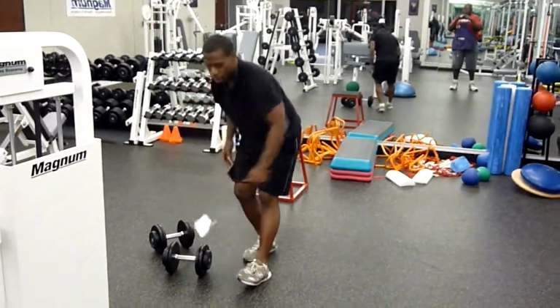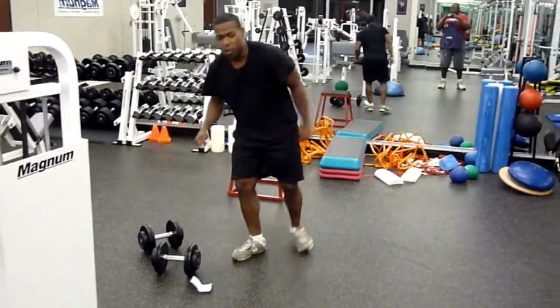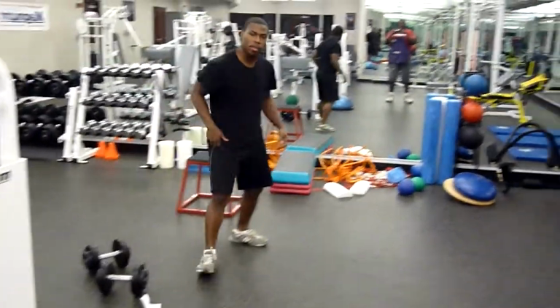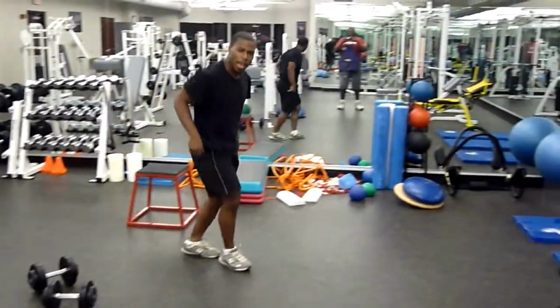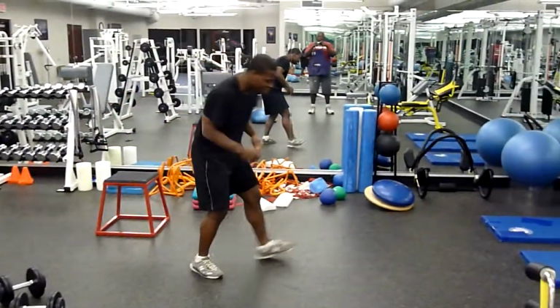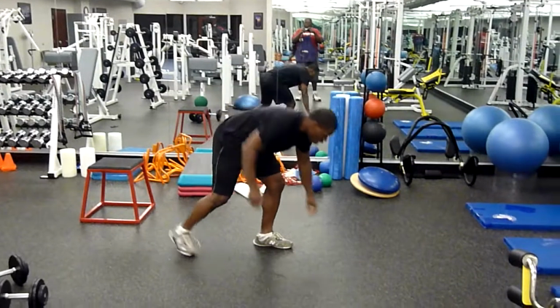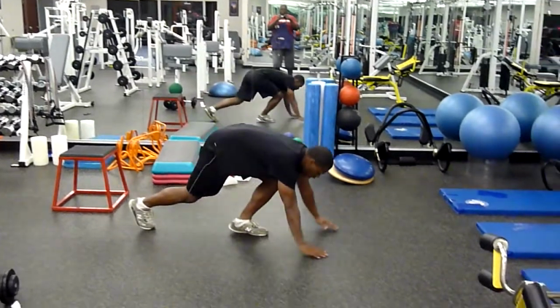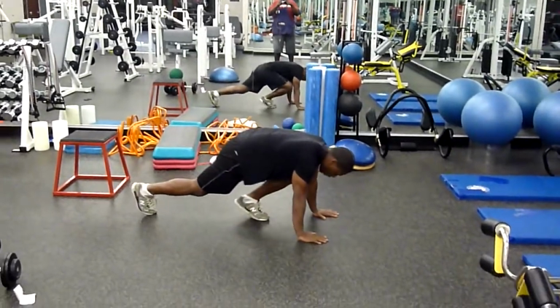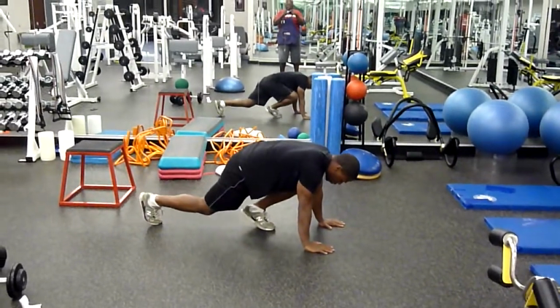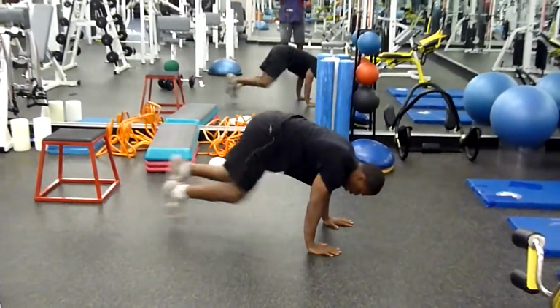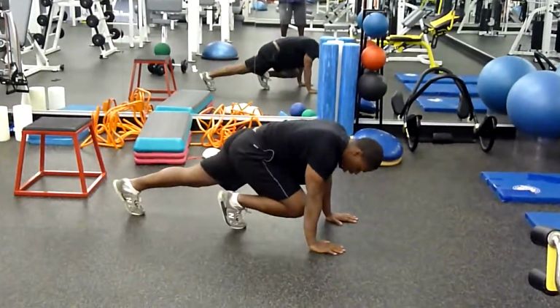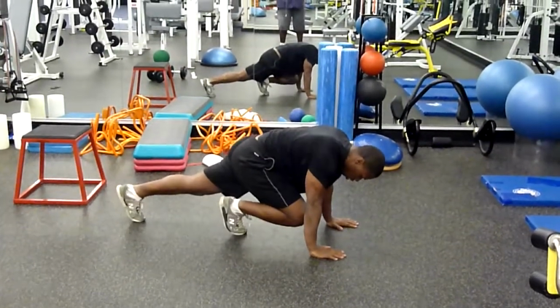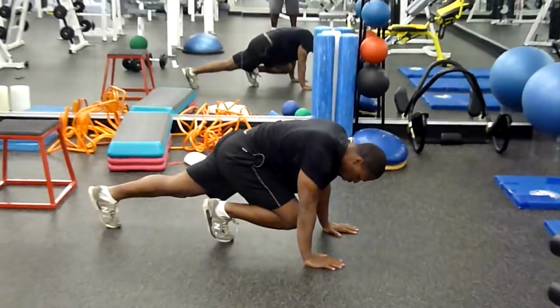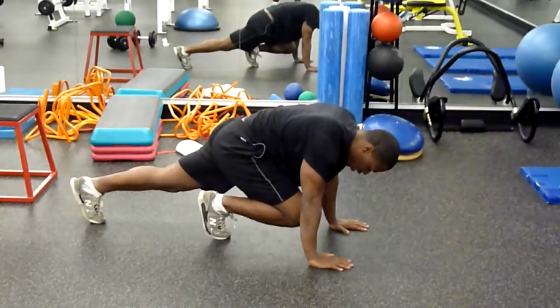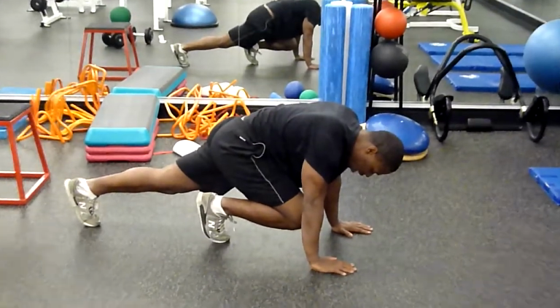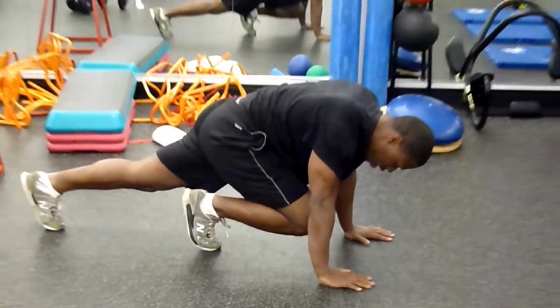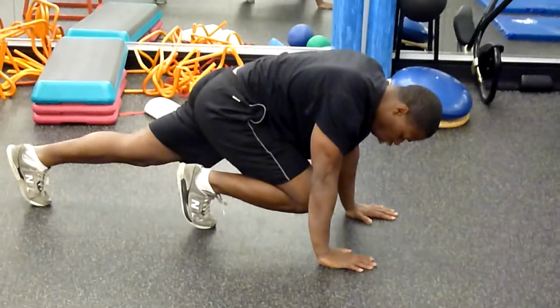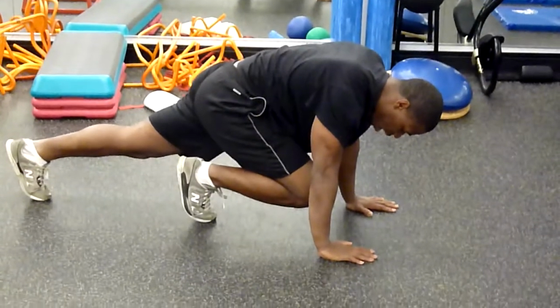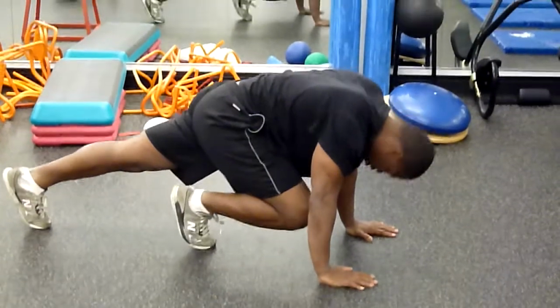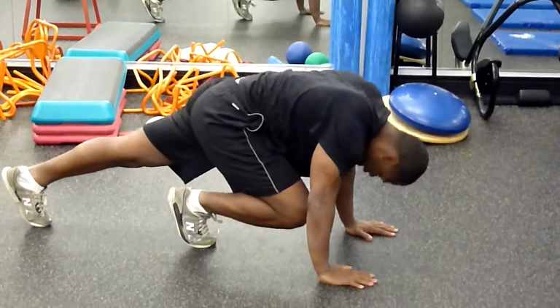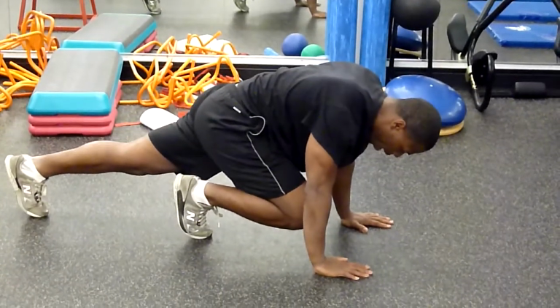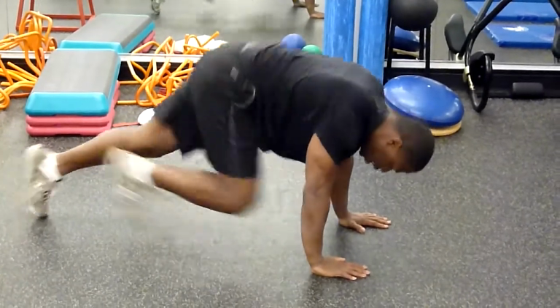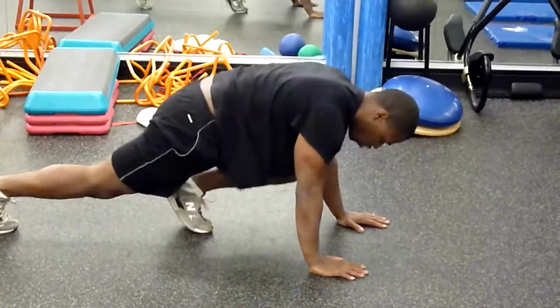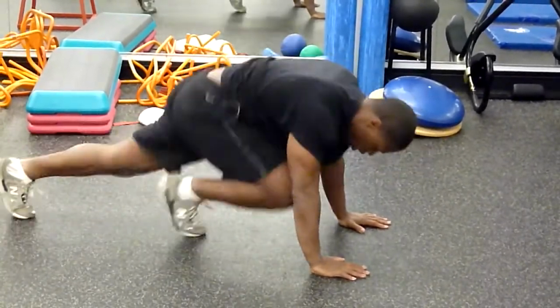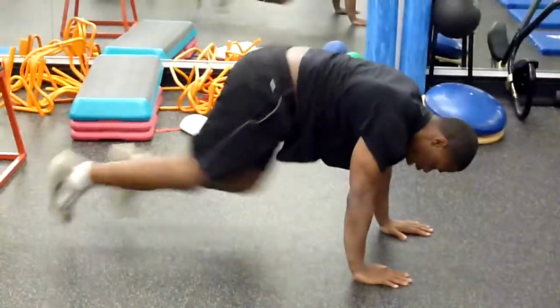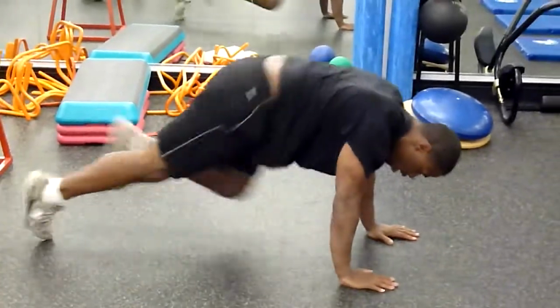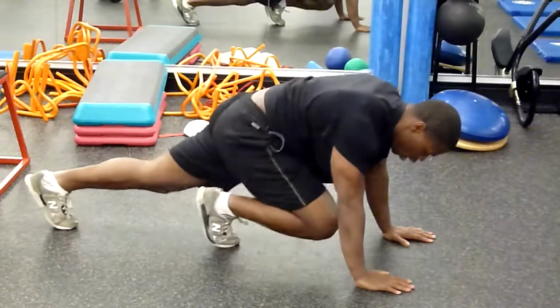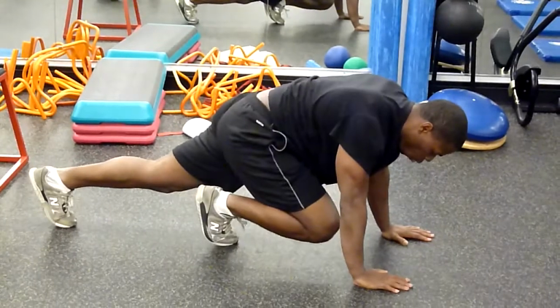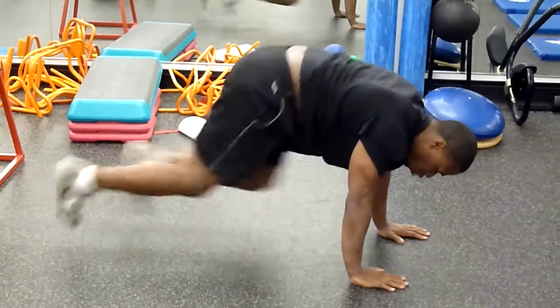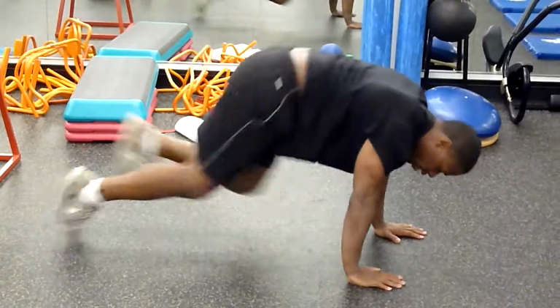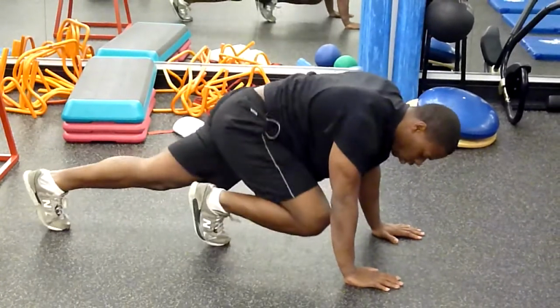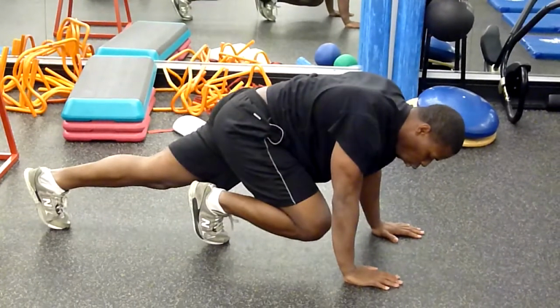Next is the most hated exercise — mountain climbers. Keep your knees in, hands planted, extend your legs all the way back, and switch. Two sides count as one rep.